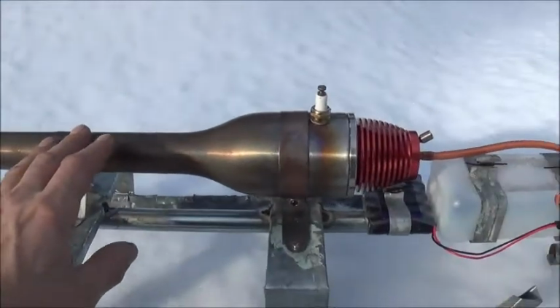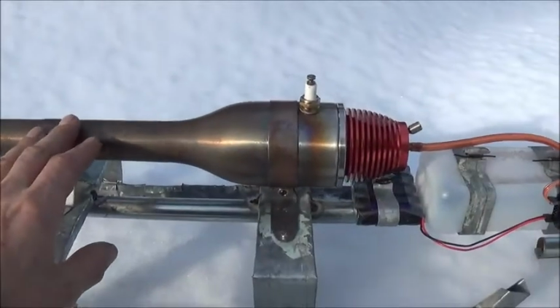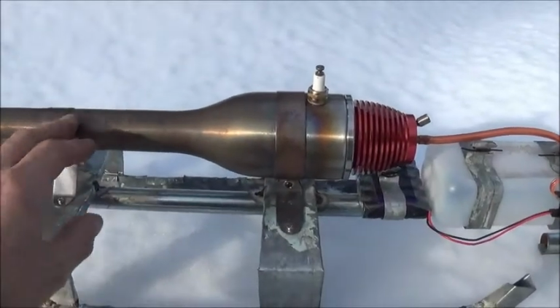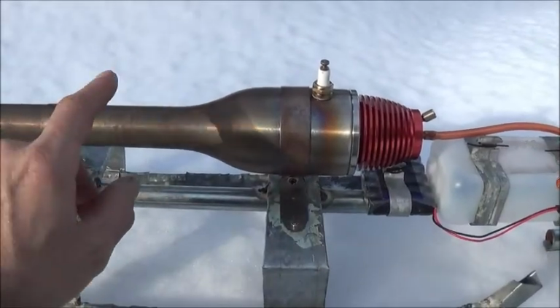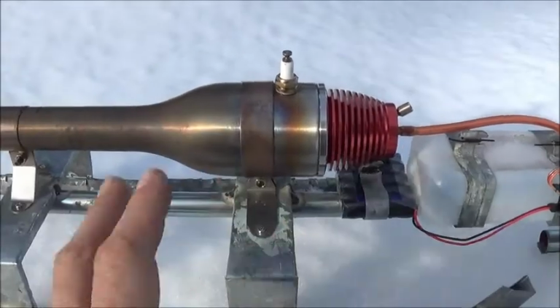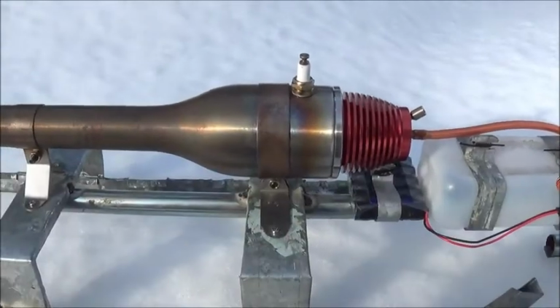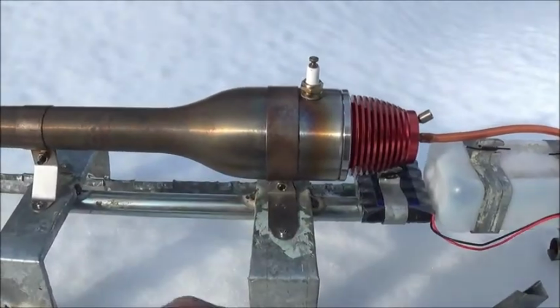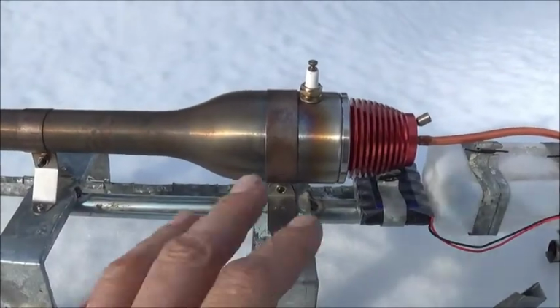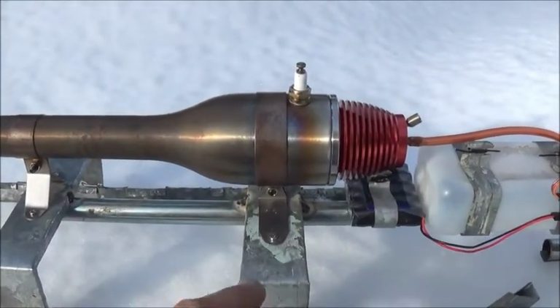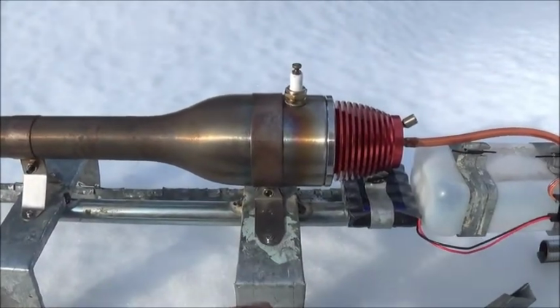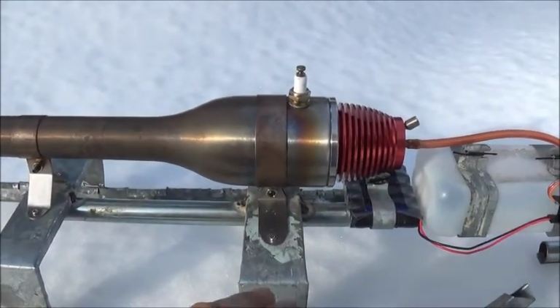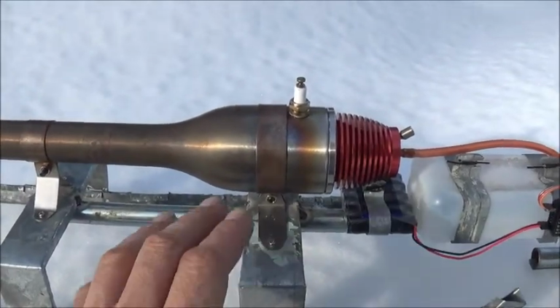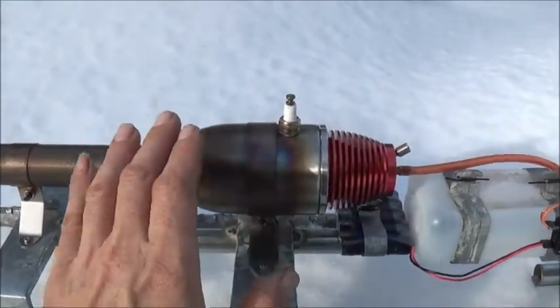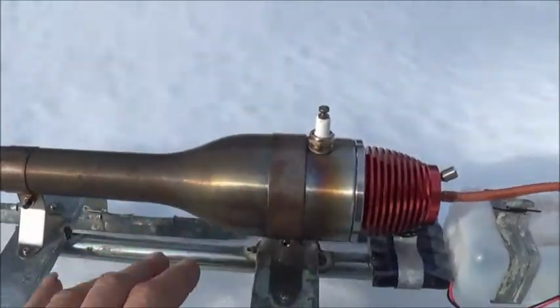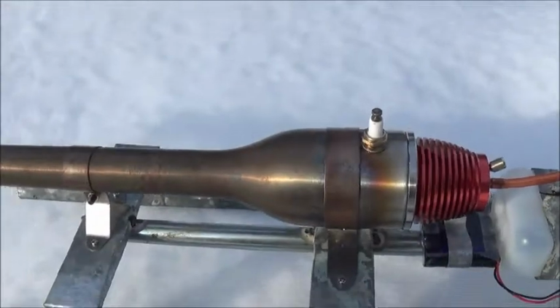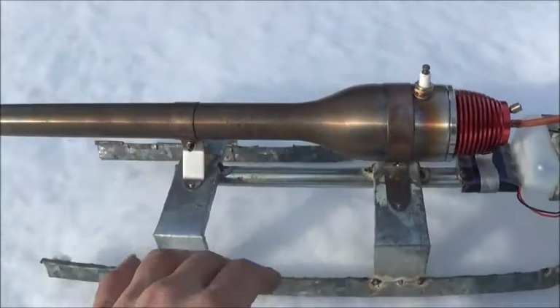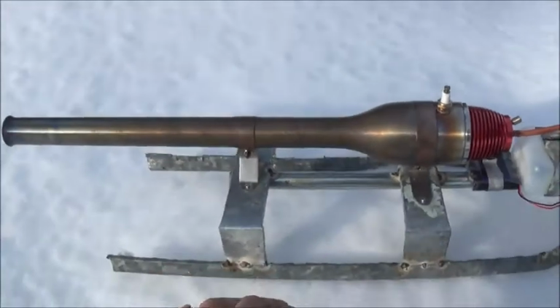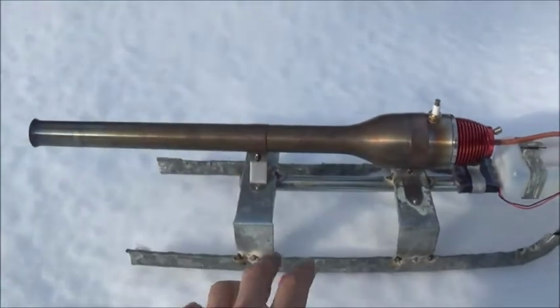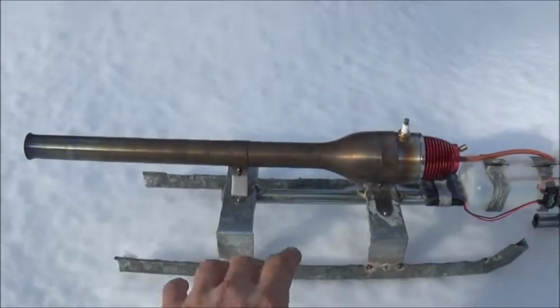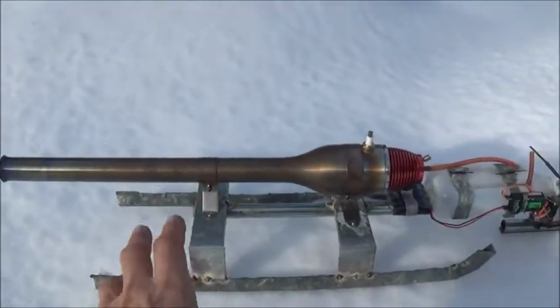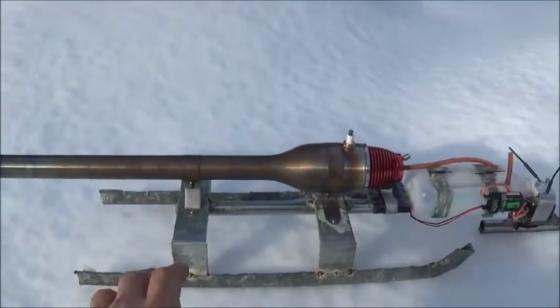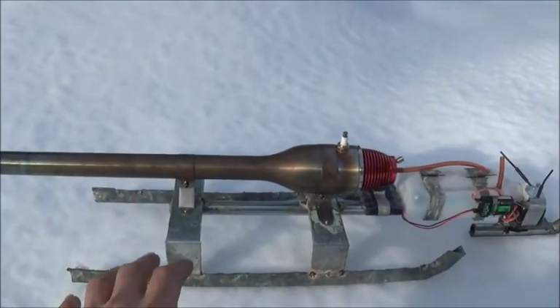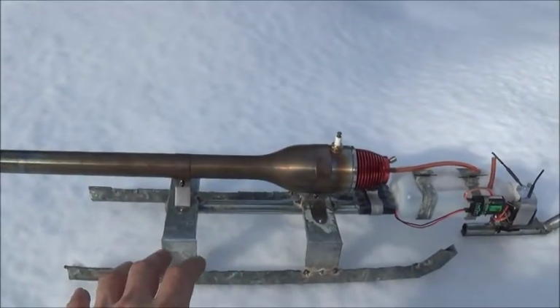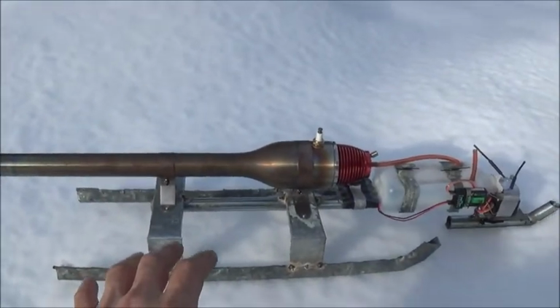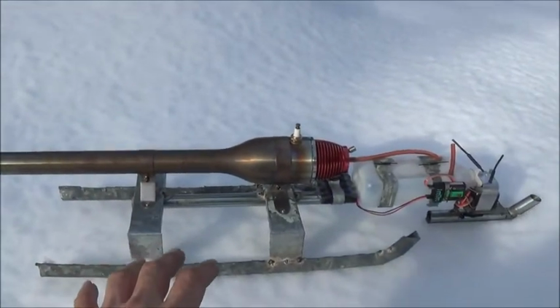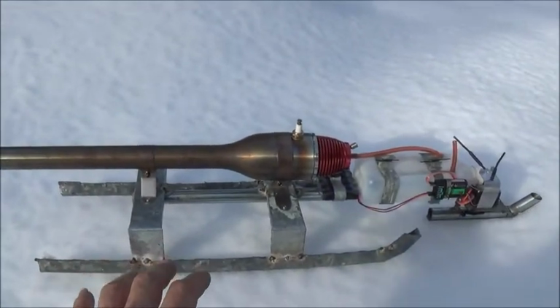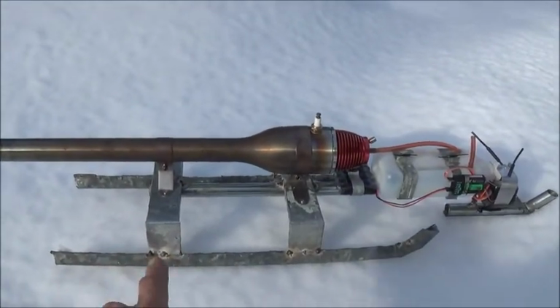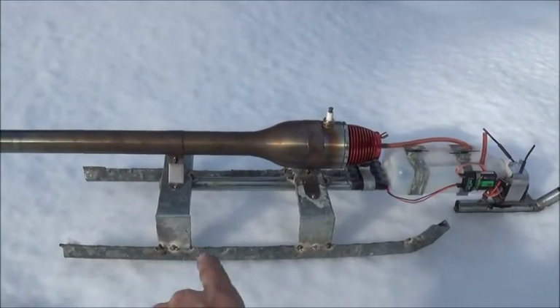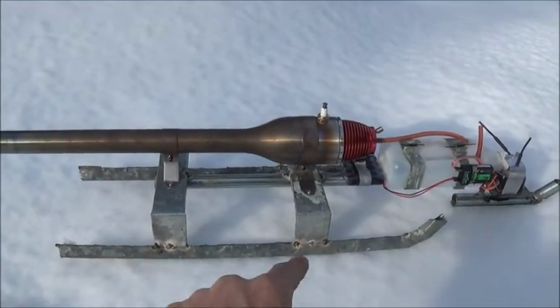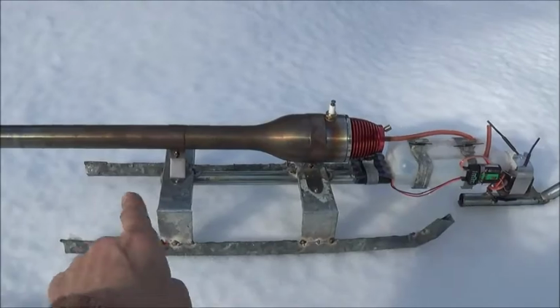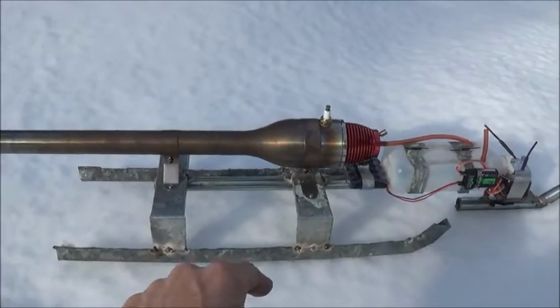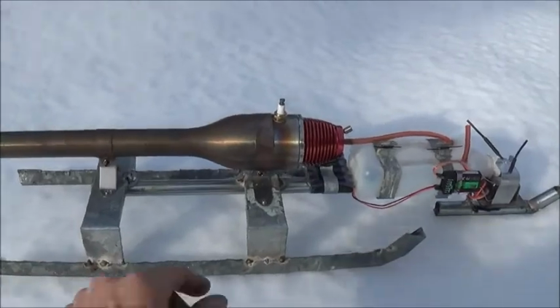It's just a Redhead pulse jet from Hobby King. There are a bunch of little extras you have to do to these Hobby King engines just to get them to work. Hopefully it'll stay together running long enough to do this demonstration. Pretty simple little sled design.